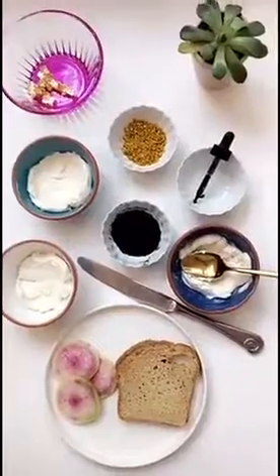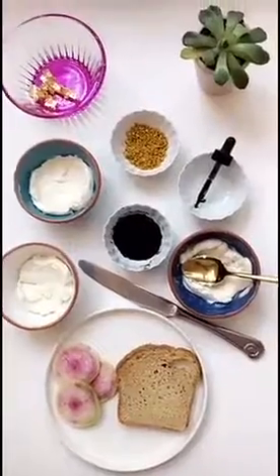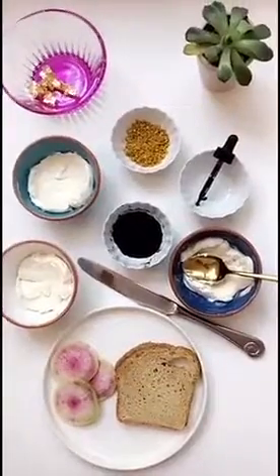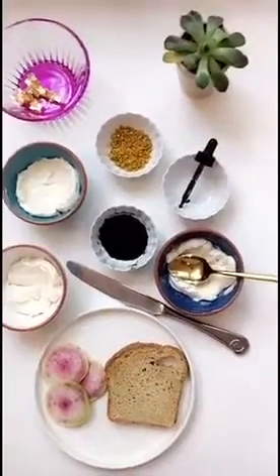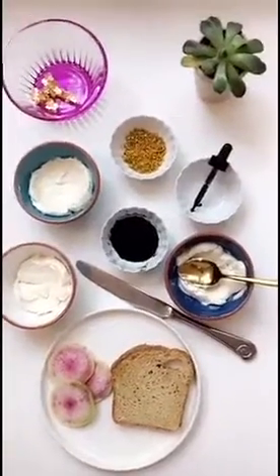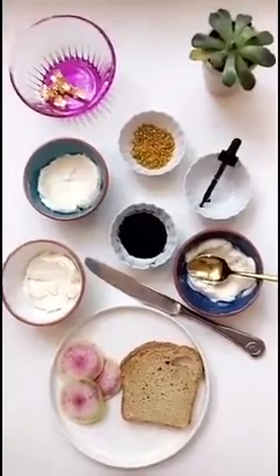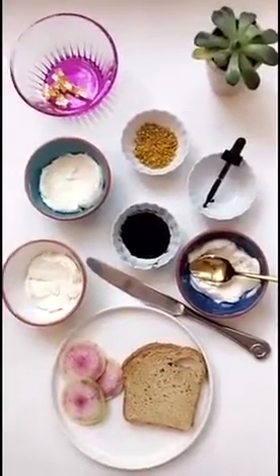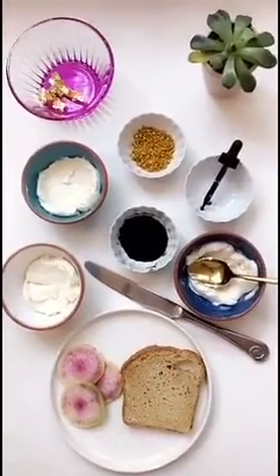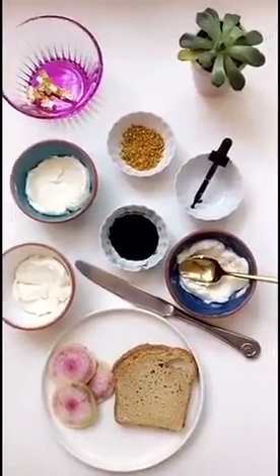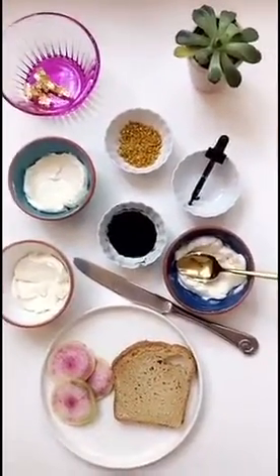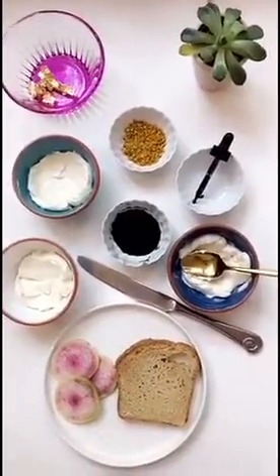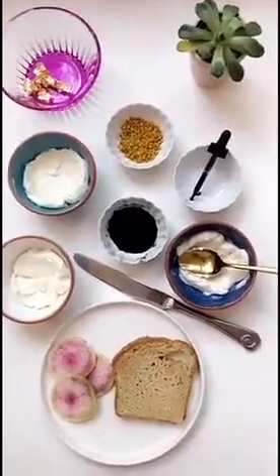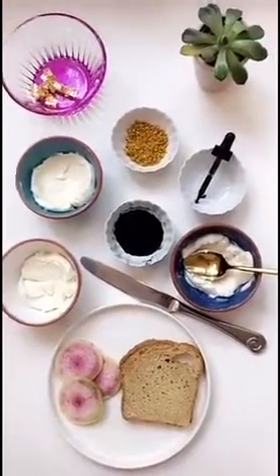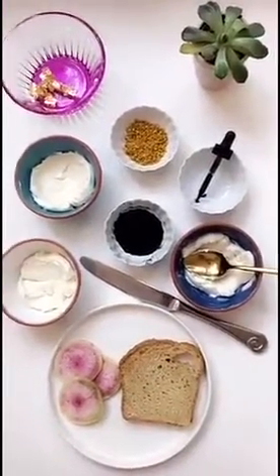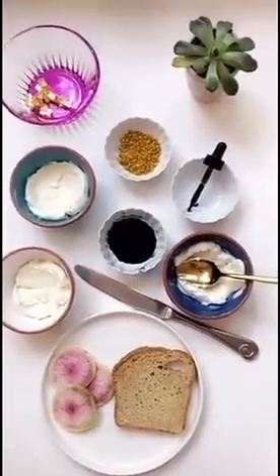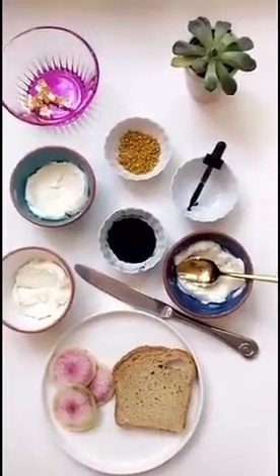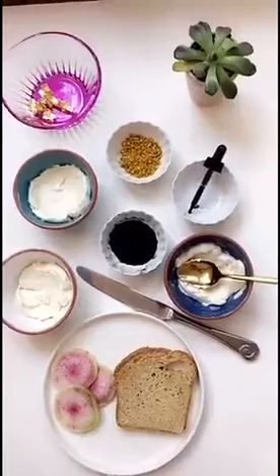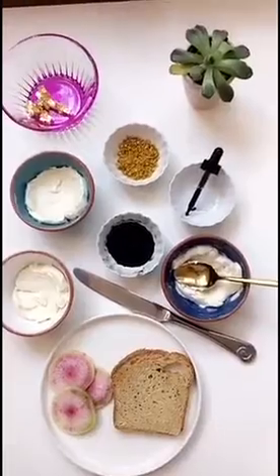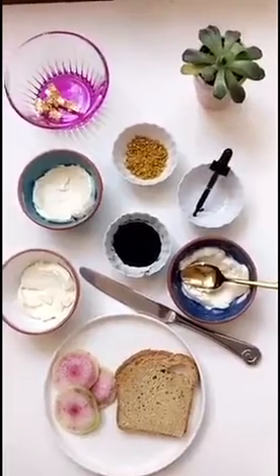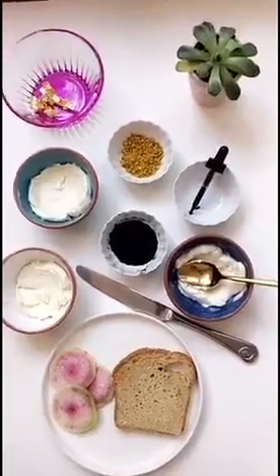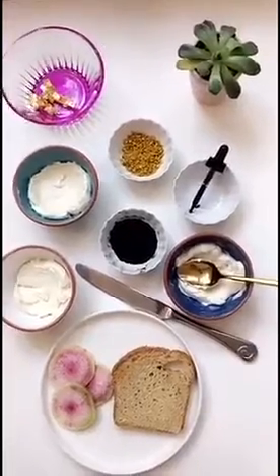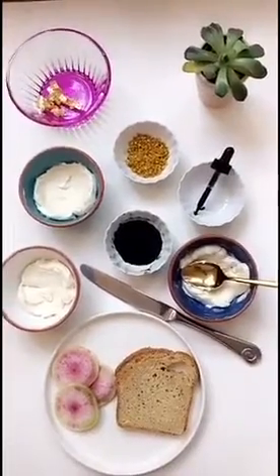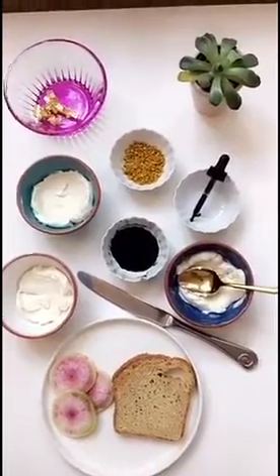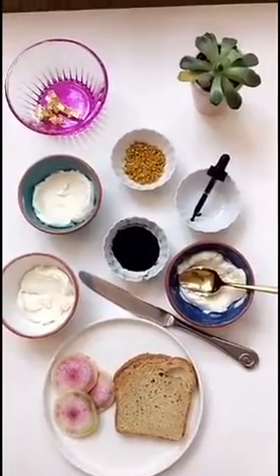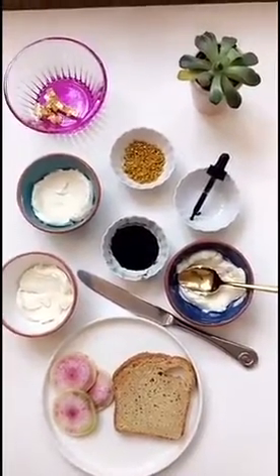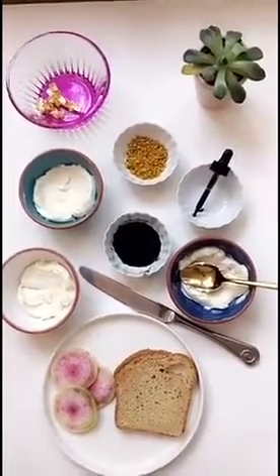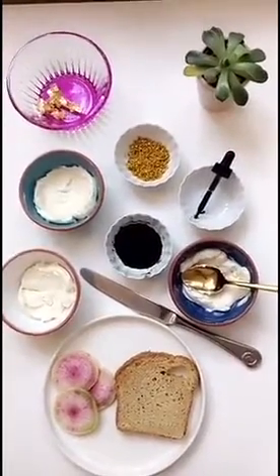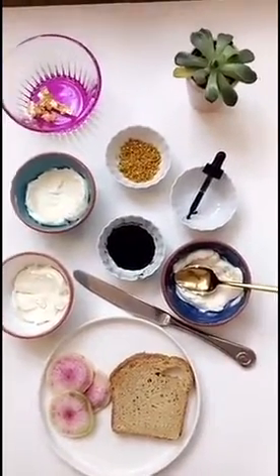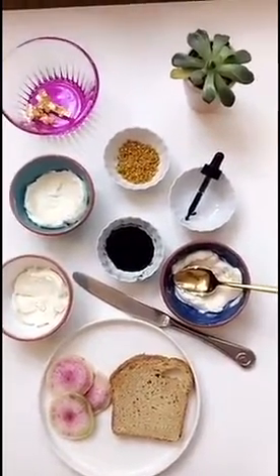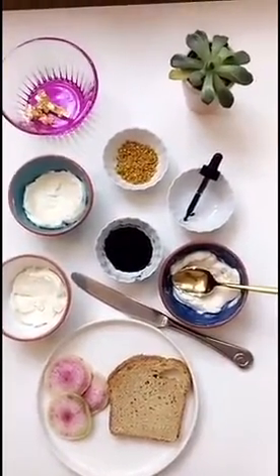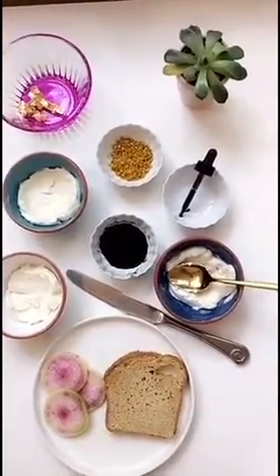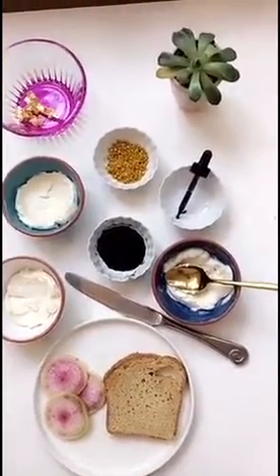I realize it looks pretty complicated, but I promise you it's very simple. All you need is a piece of toasted bread, a butter knife, cream cheese, spirulina, and chlorophyll.